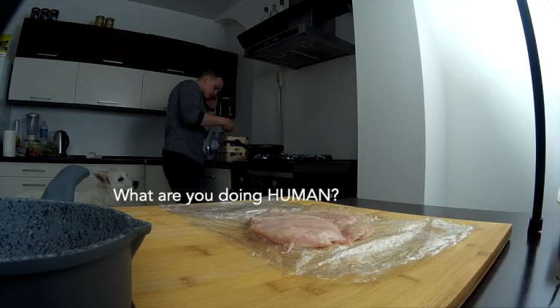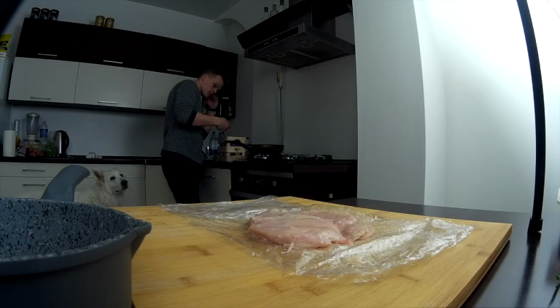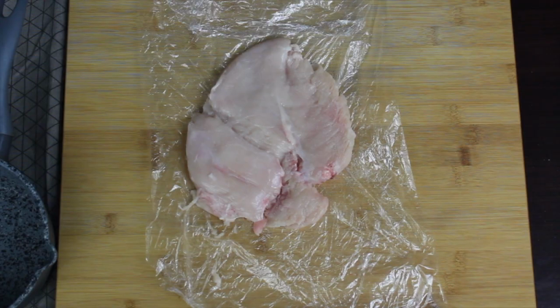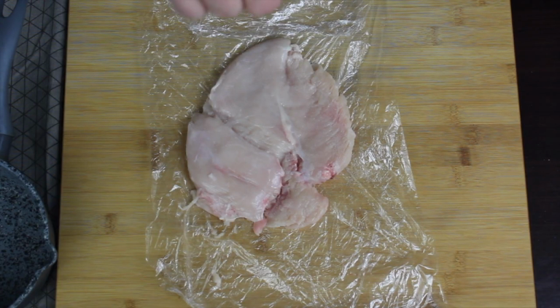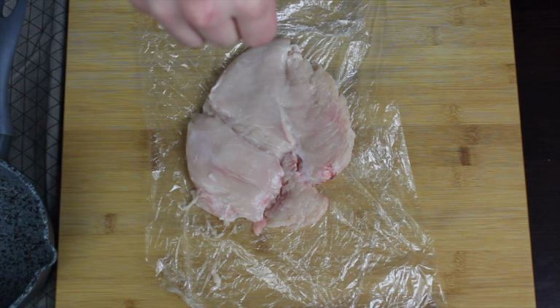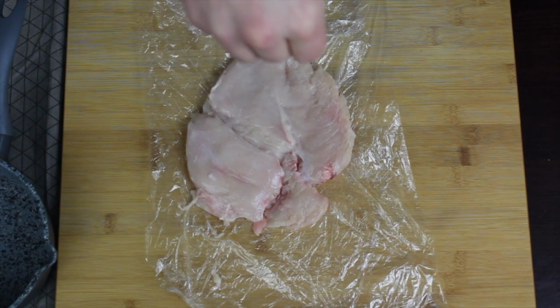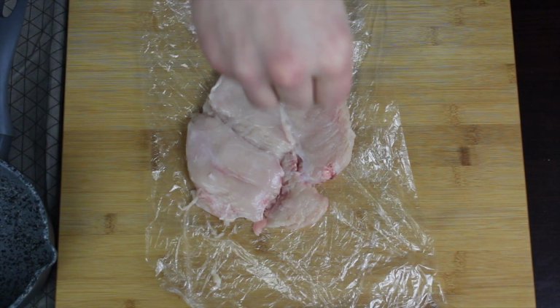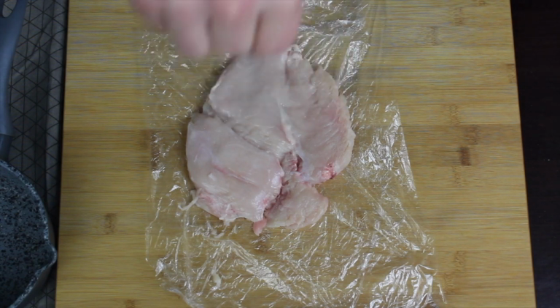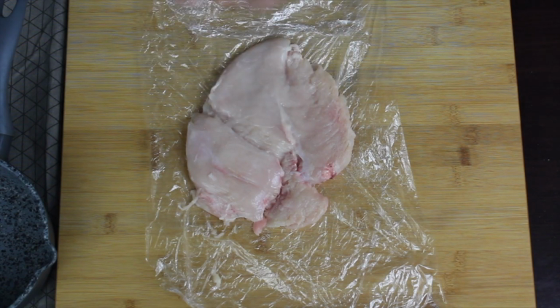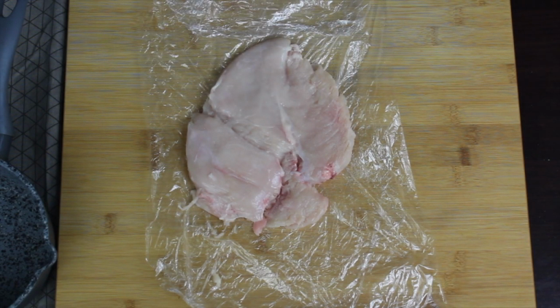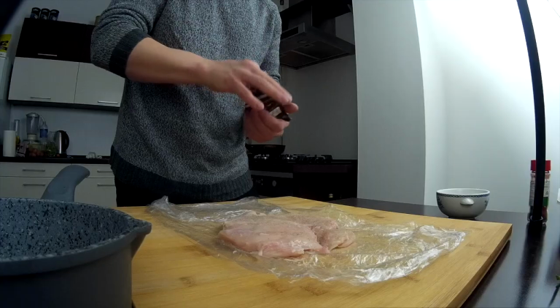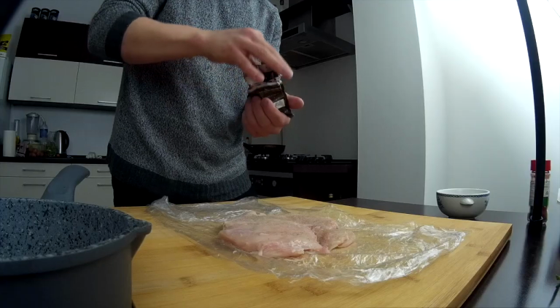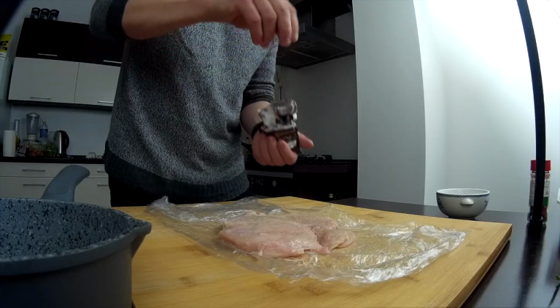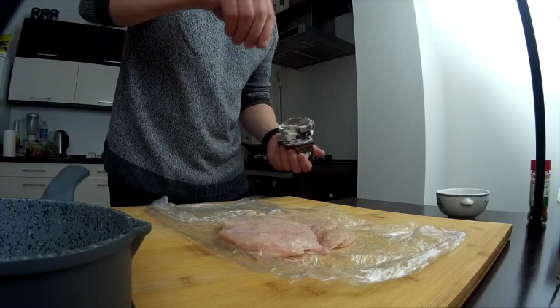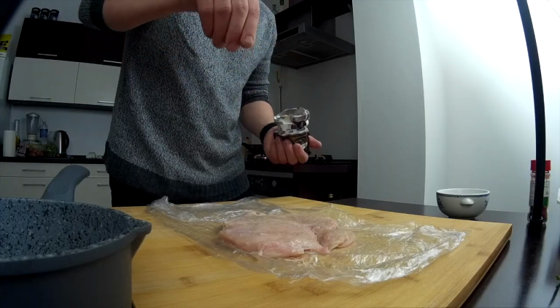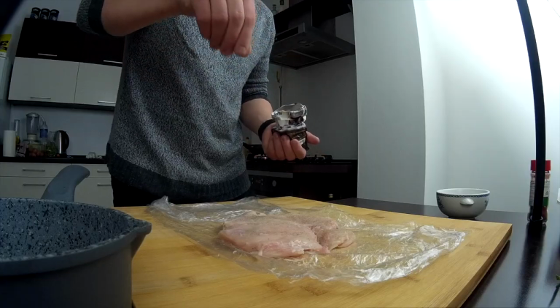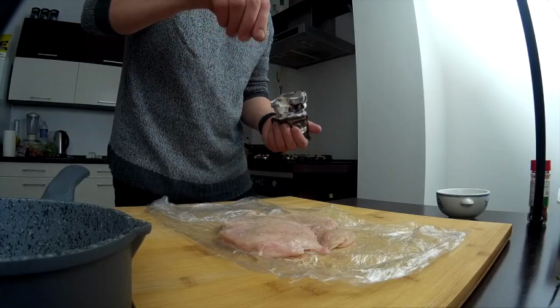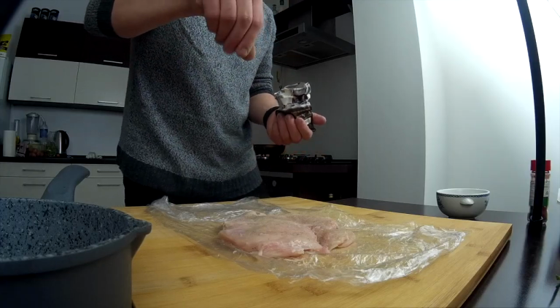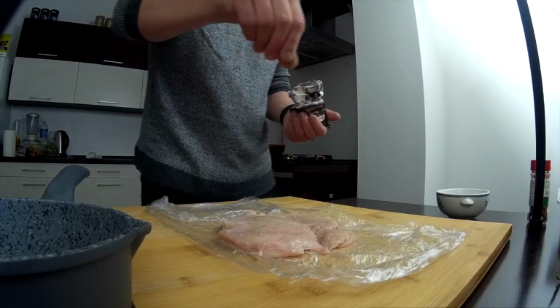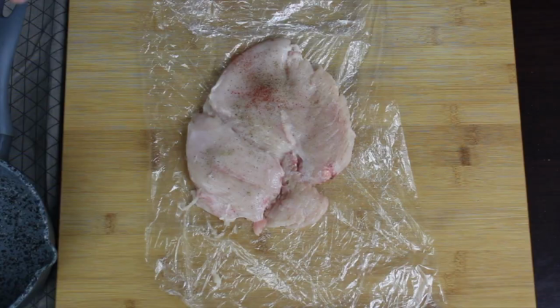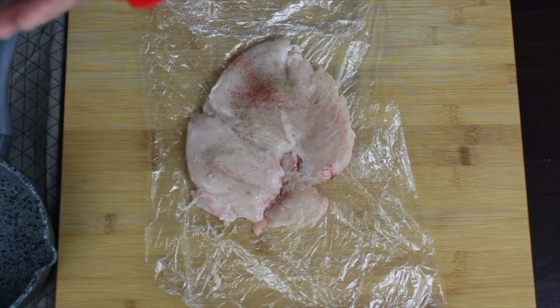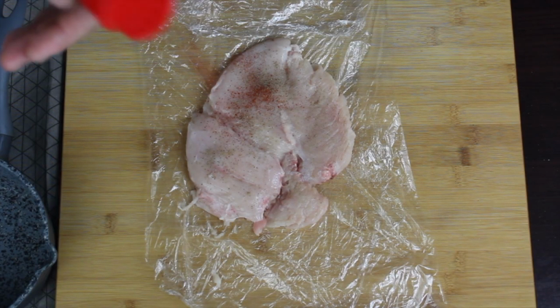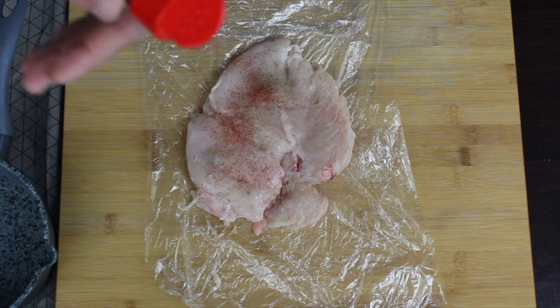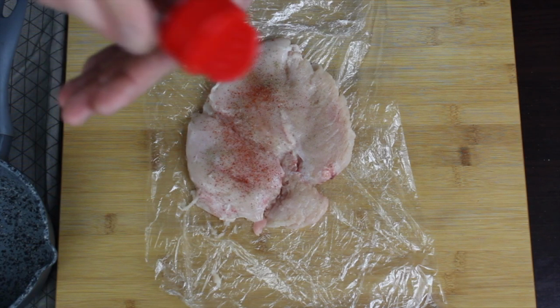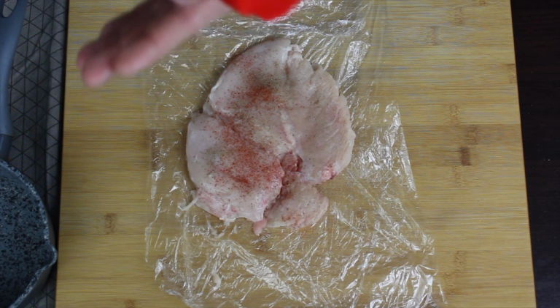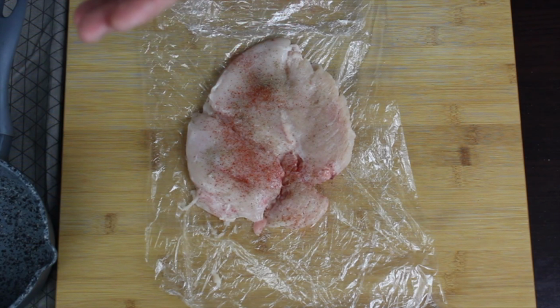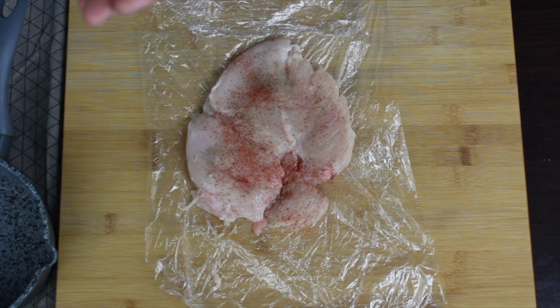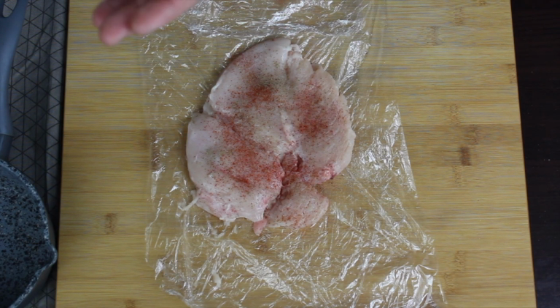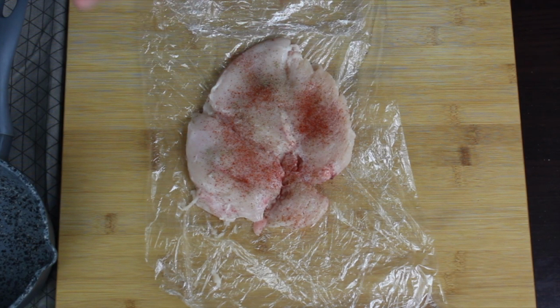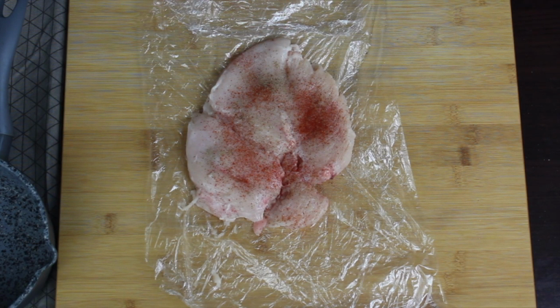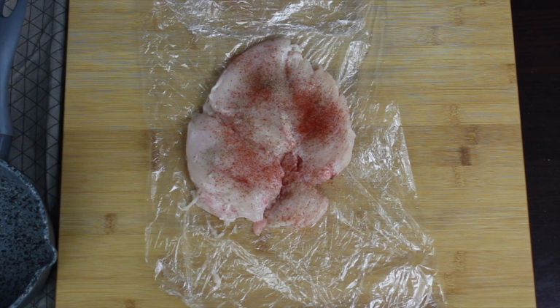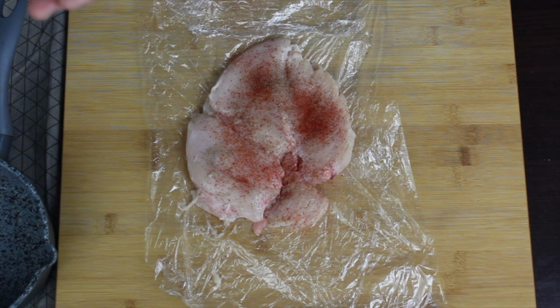Season your chicken breast with salt, pepper, a little bit of paprika spice, and chopped rosemary. Then grate some parmesan cheese on top and cover it up with prosciutto ham.